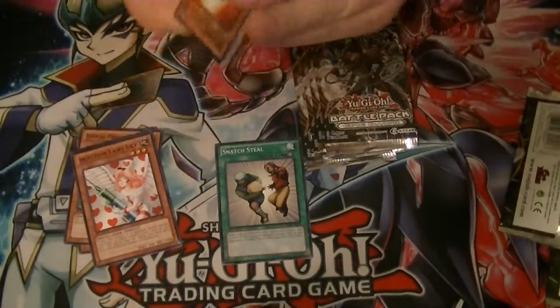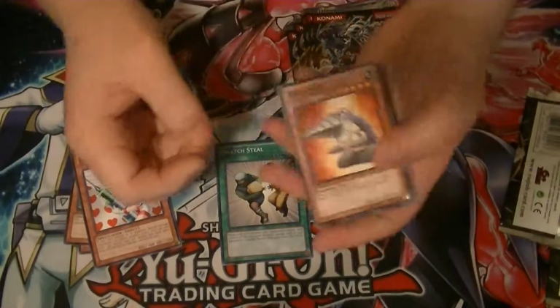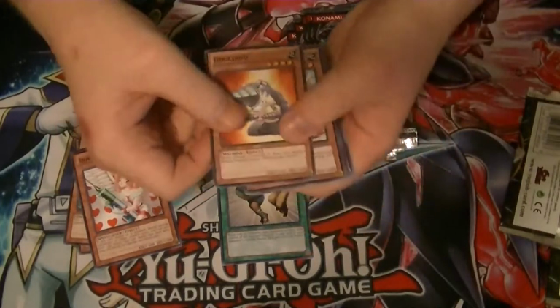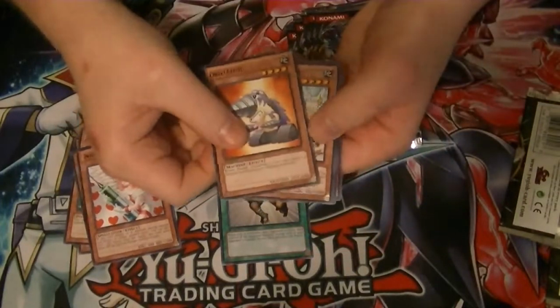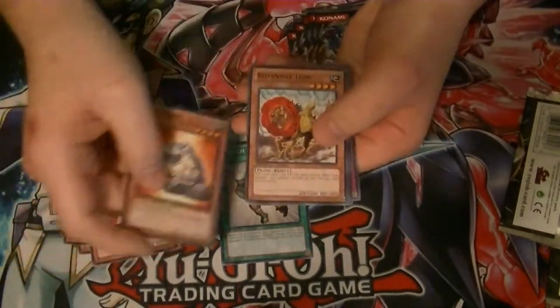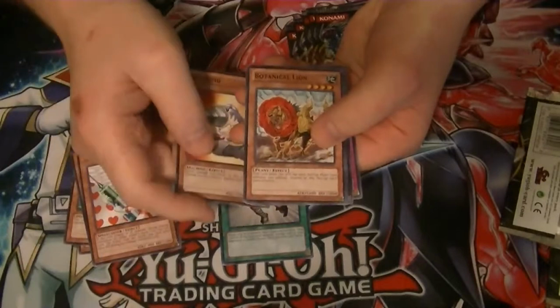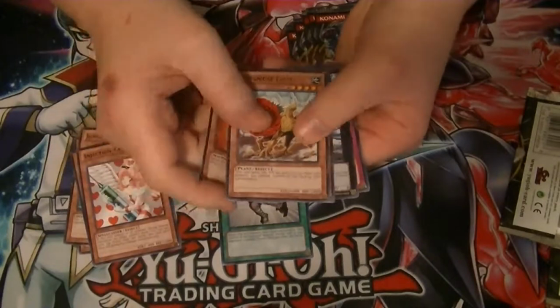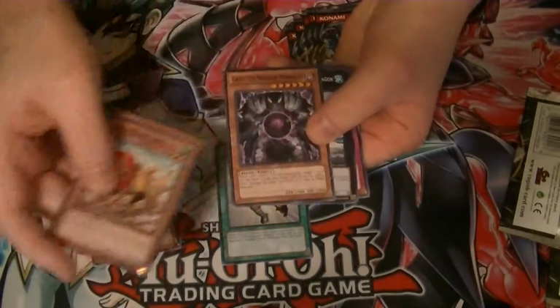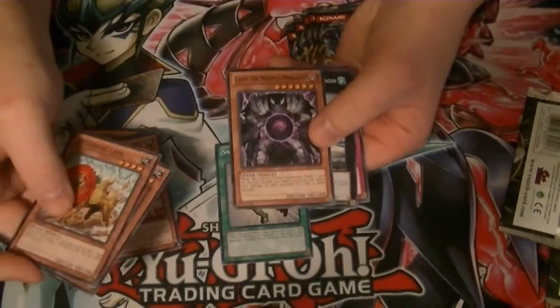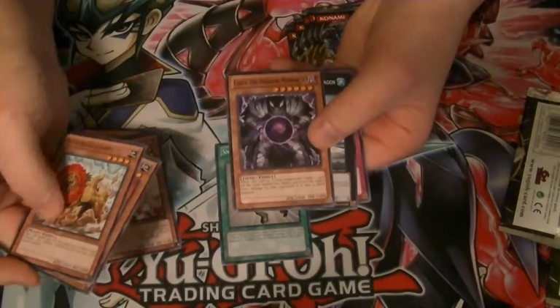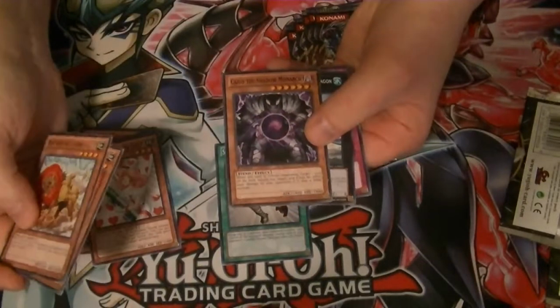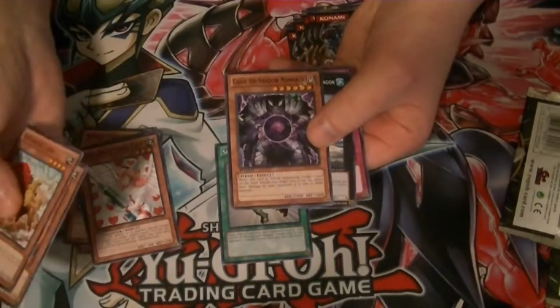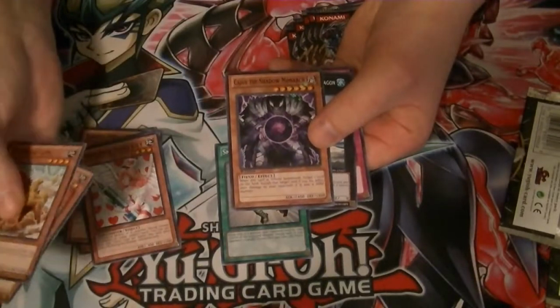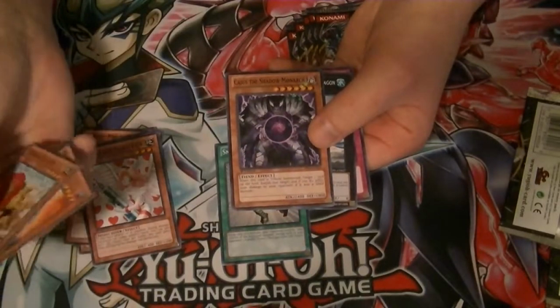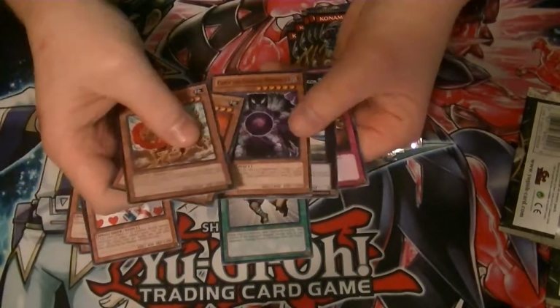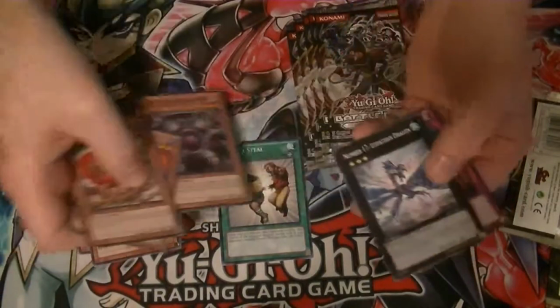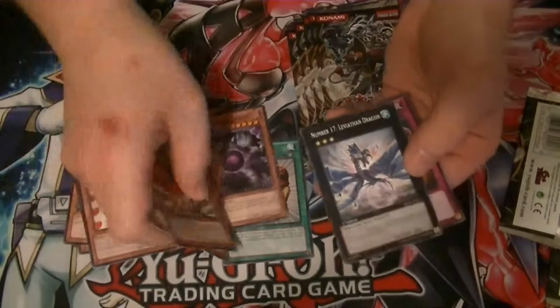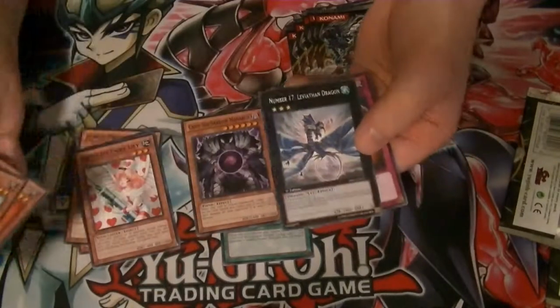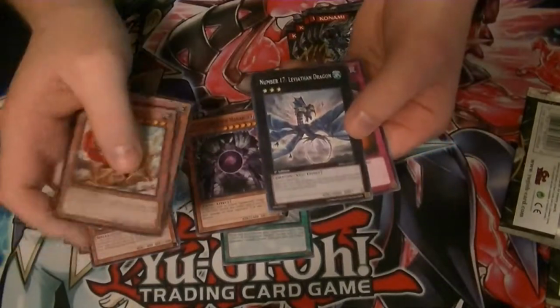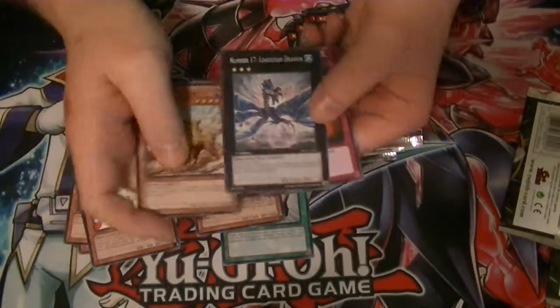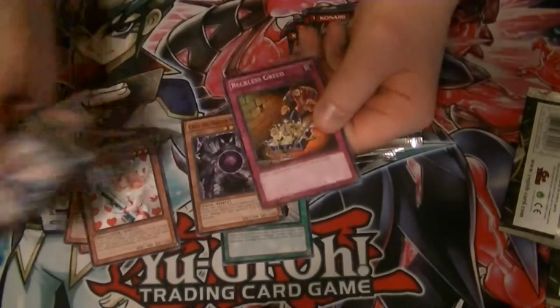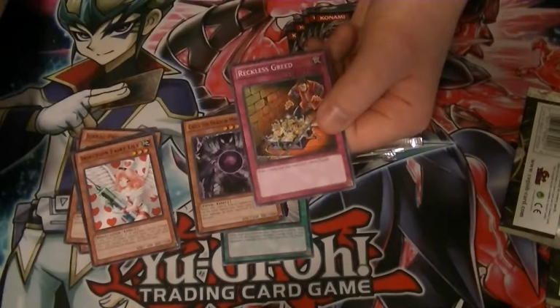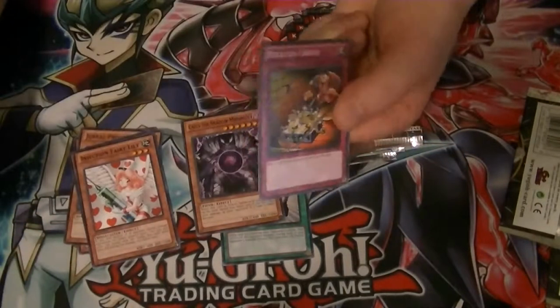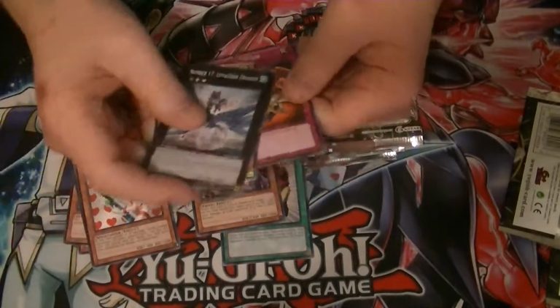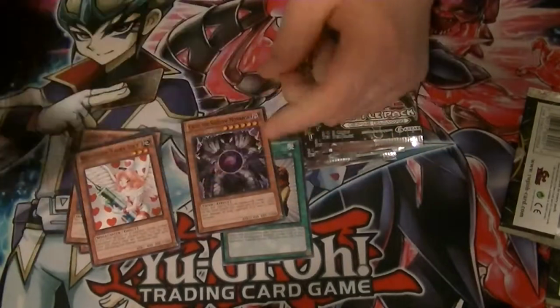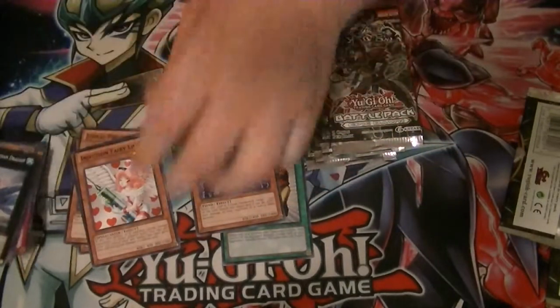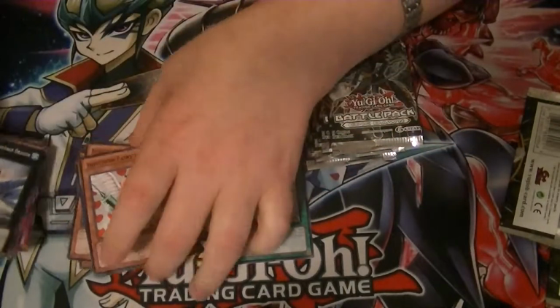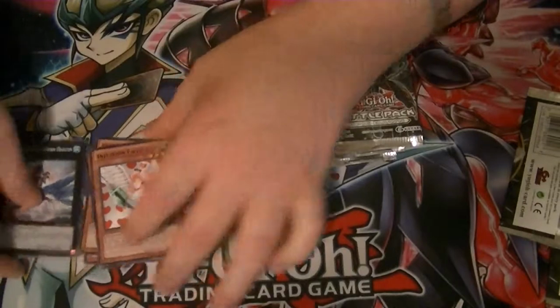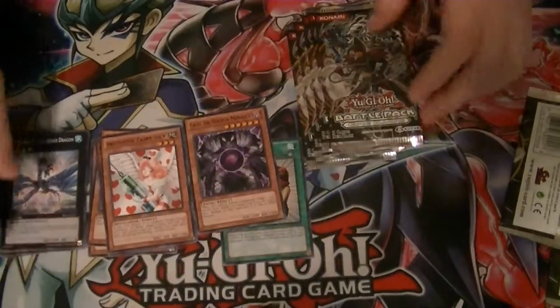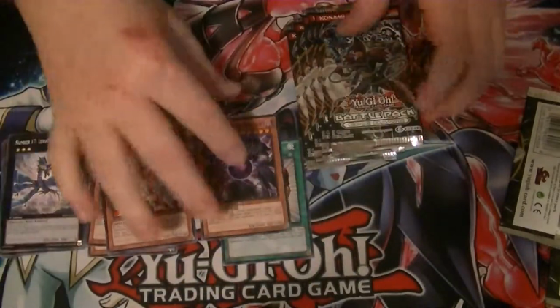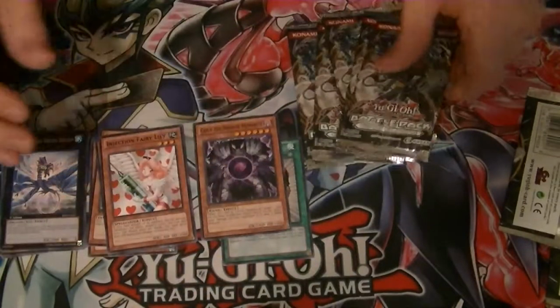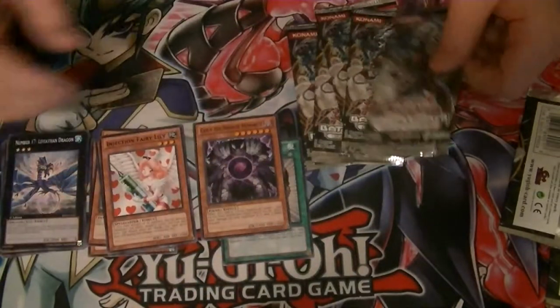Pack number 2. We have Driloid, Botanical Lion, our Star Foil is Caius the Shadow Monarch. Number 17, Leviathan Dragon as our rare, and a common Reckless Greed. So far, pretty good stuff pulled.